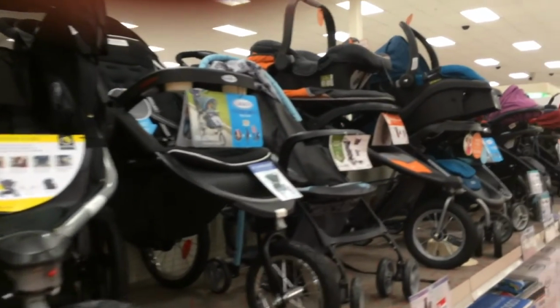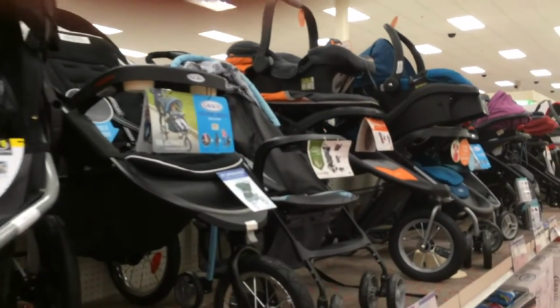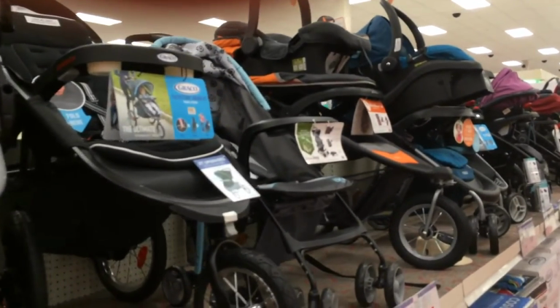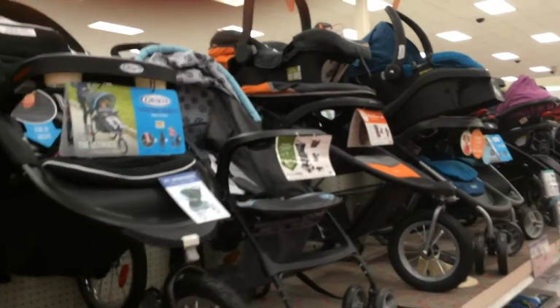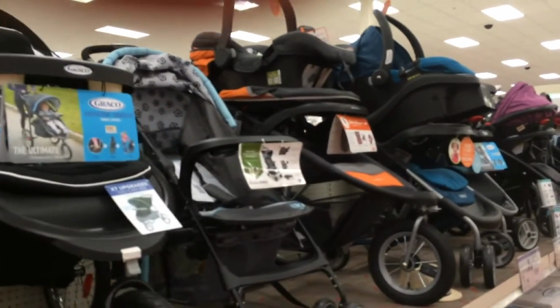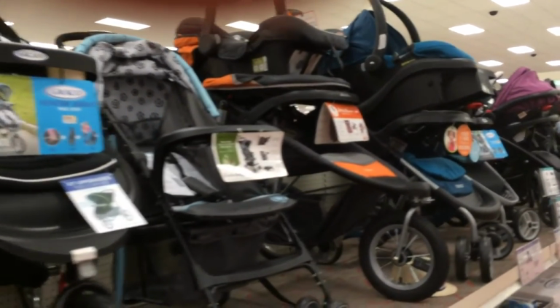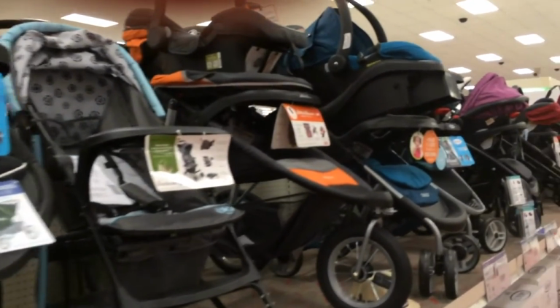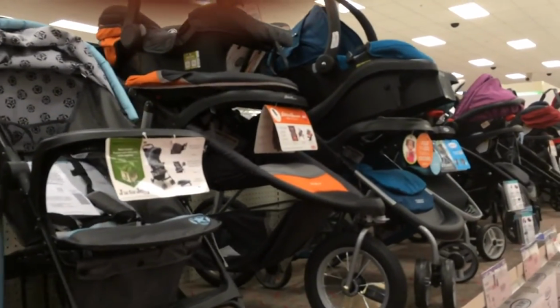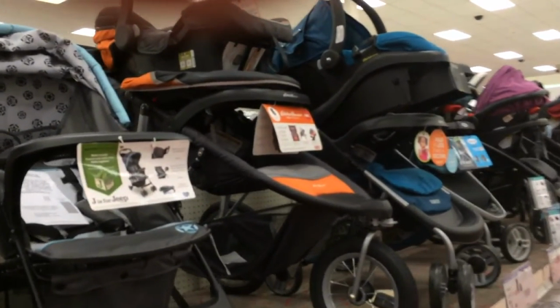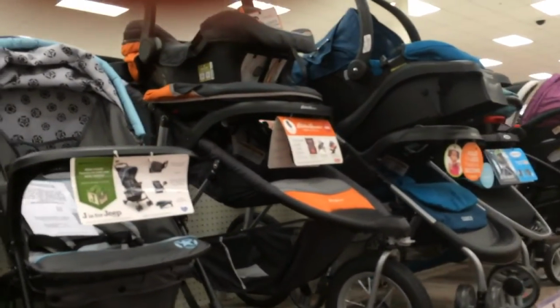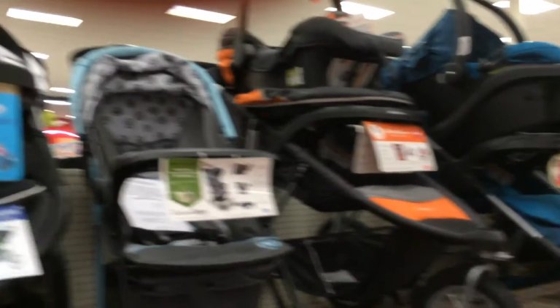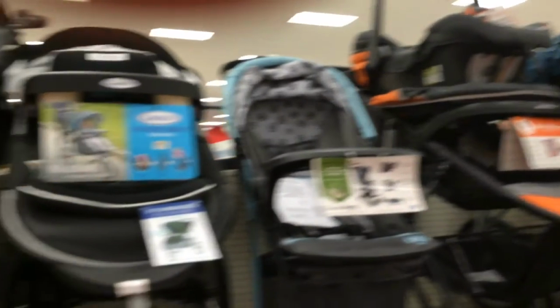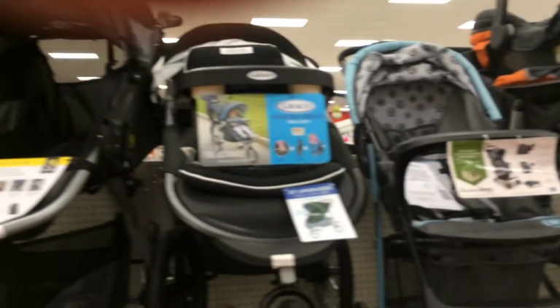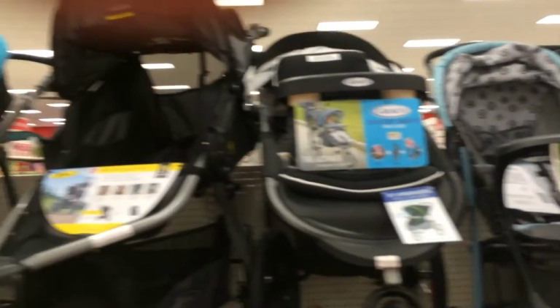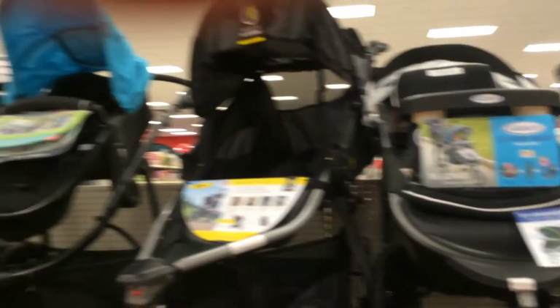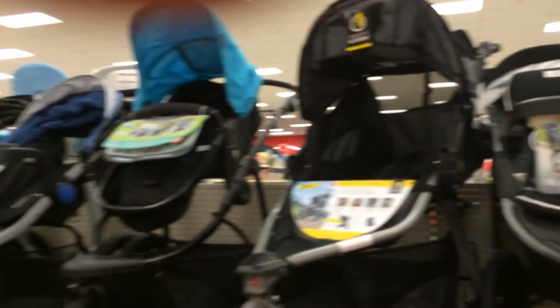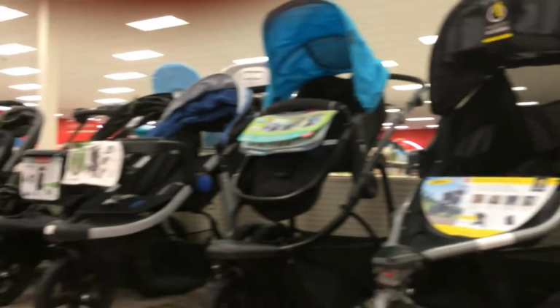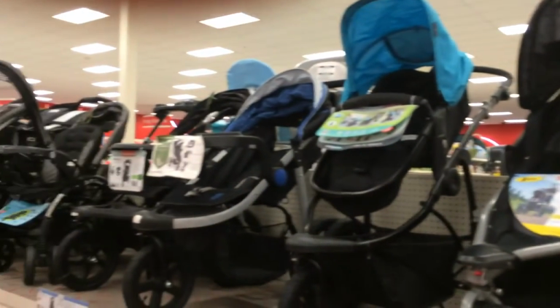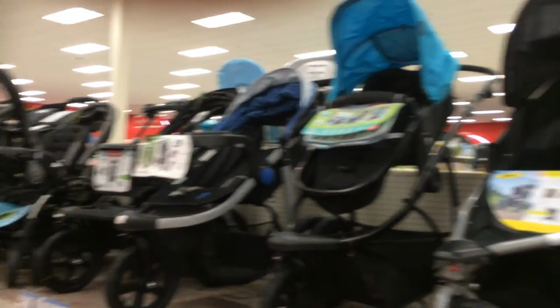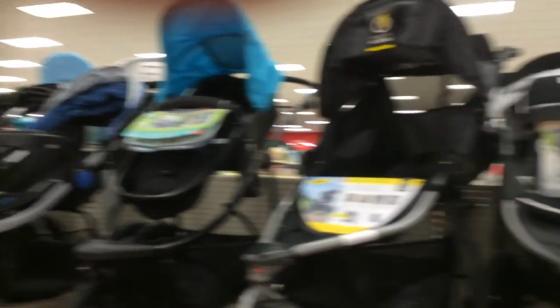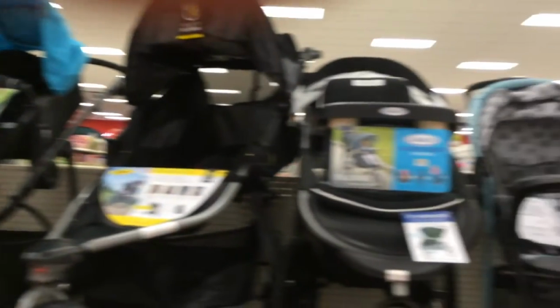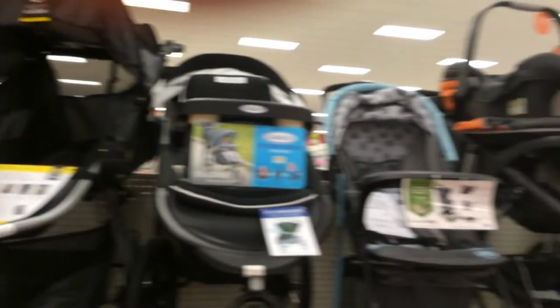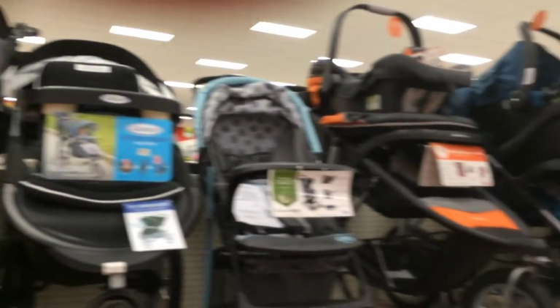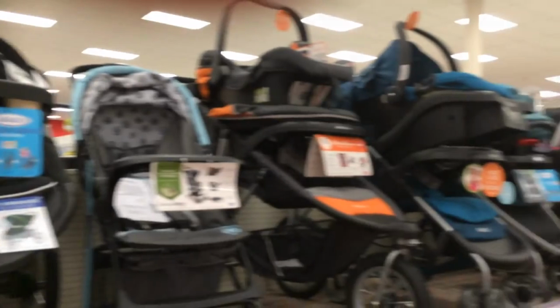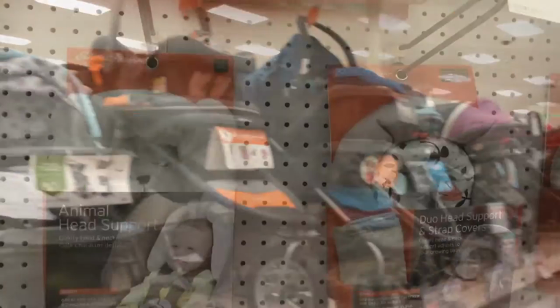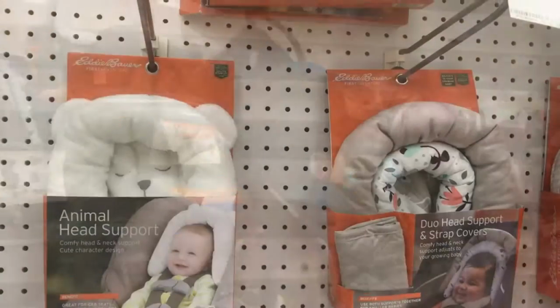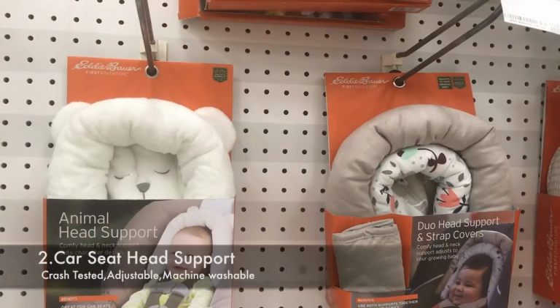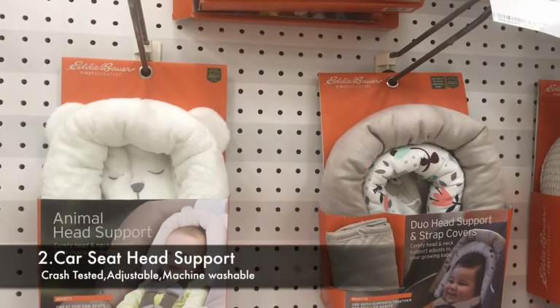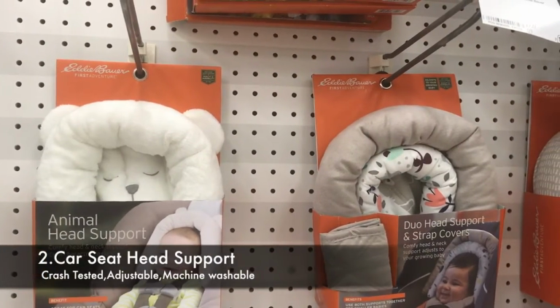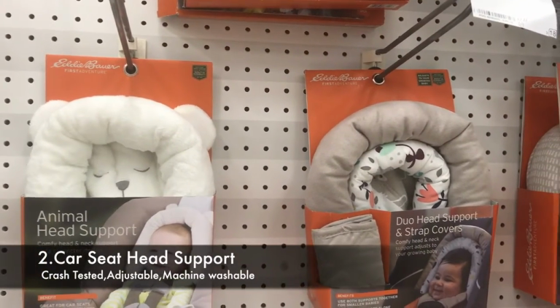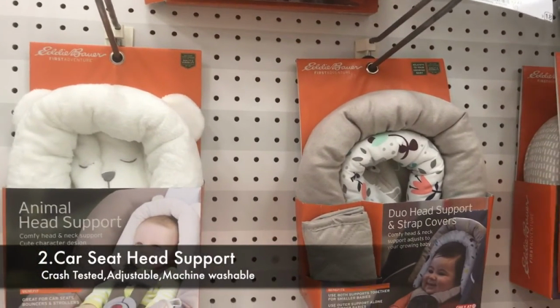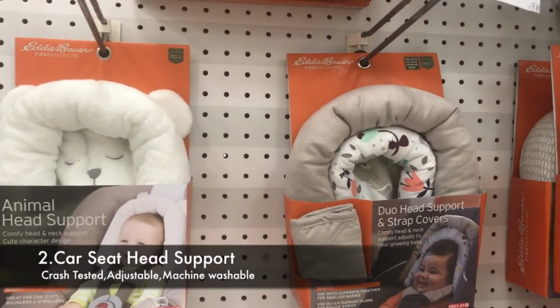Number two: car seat. You need to install the car seat at your home, or check with a car seat inspection station, as you have to be ready a few days before taking your newborn home.